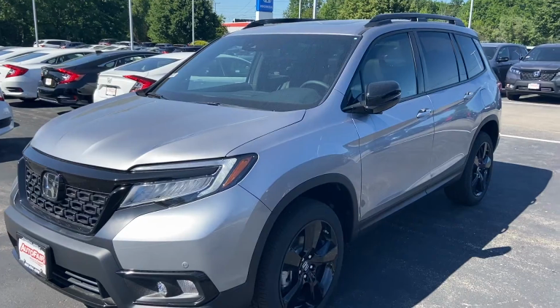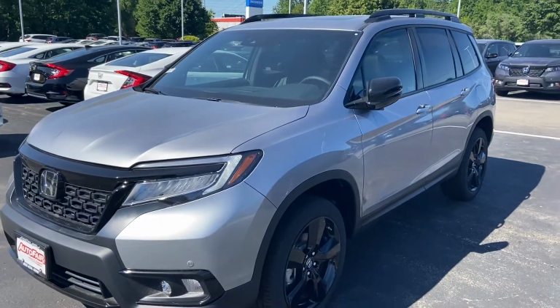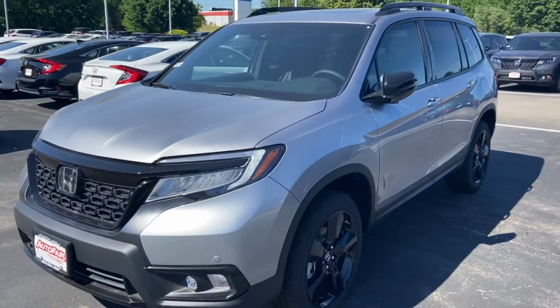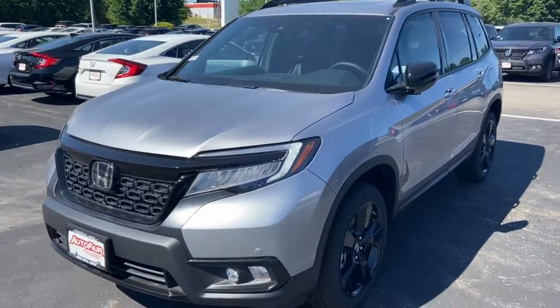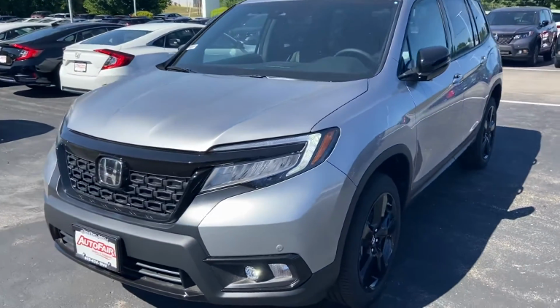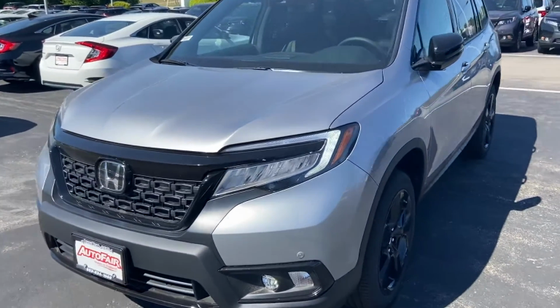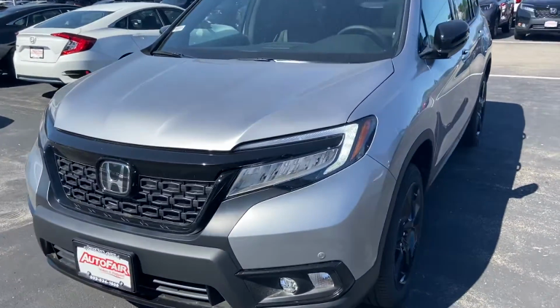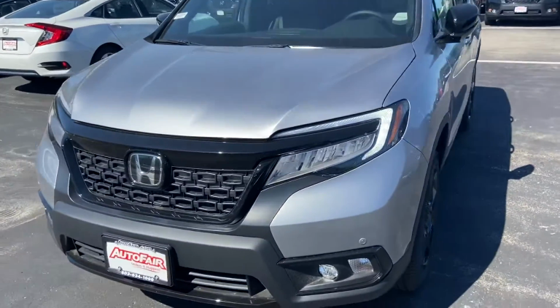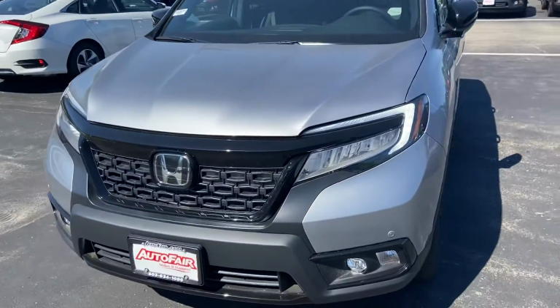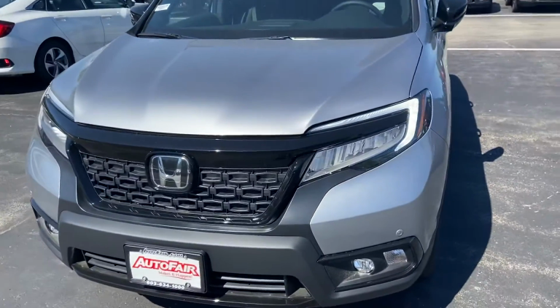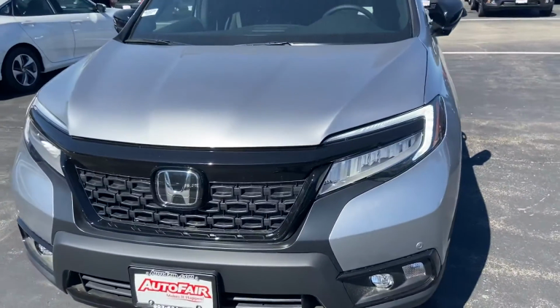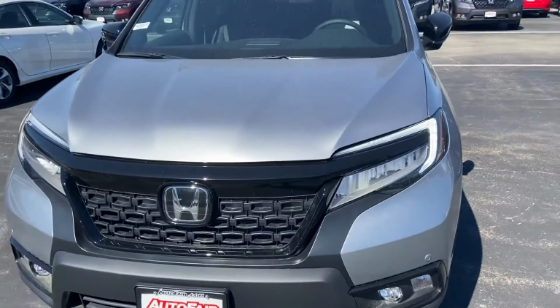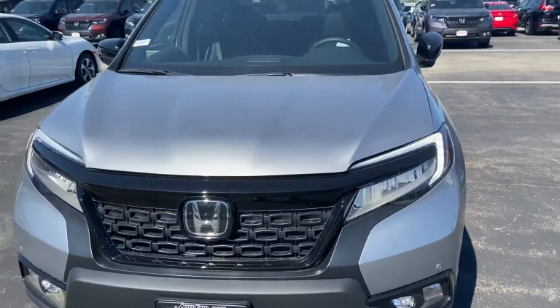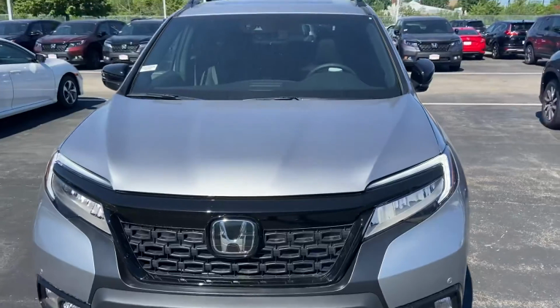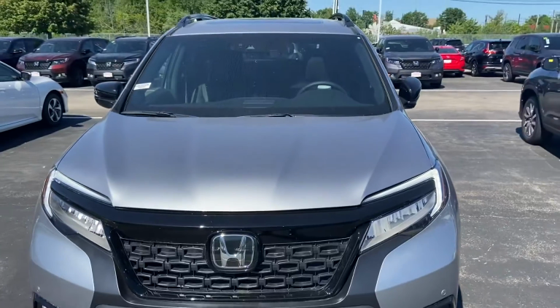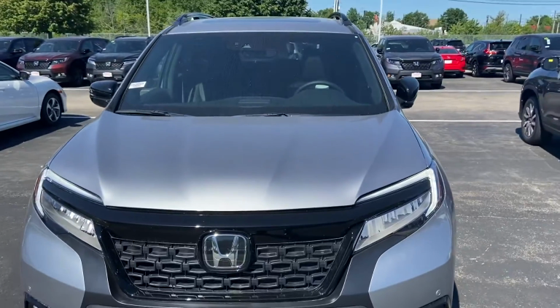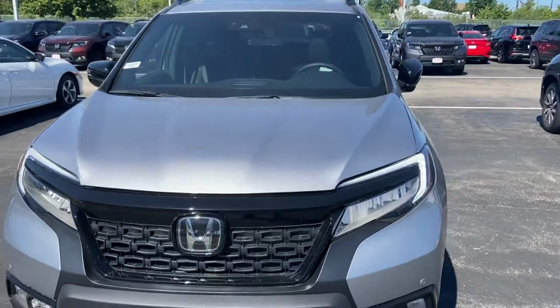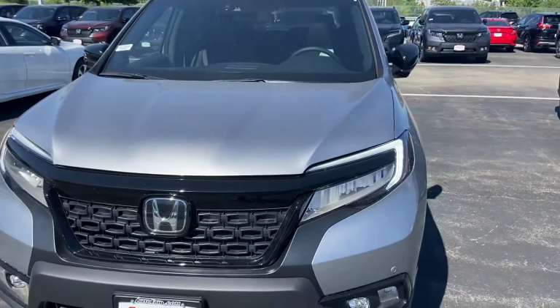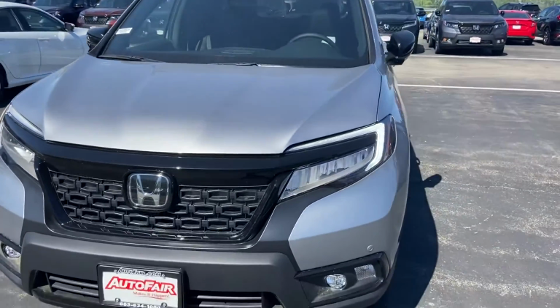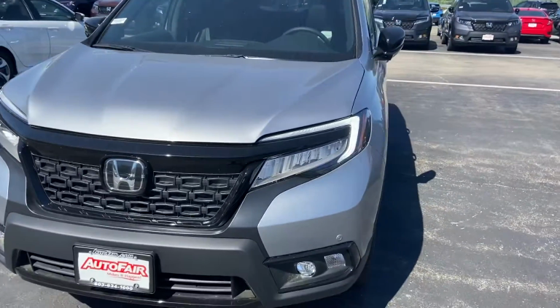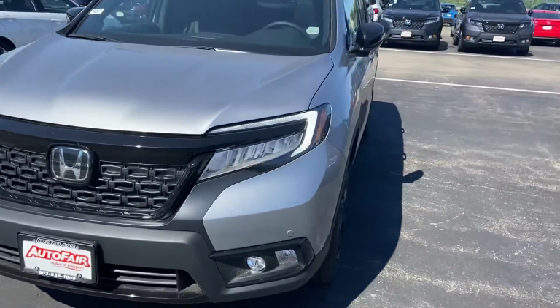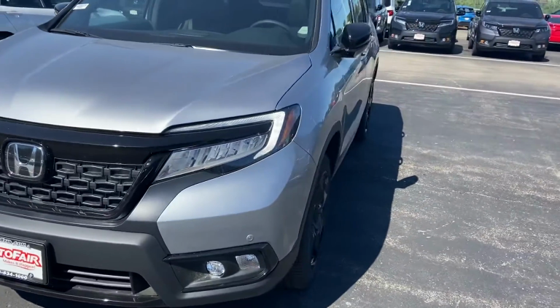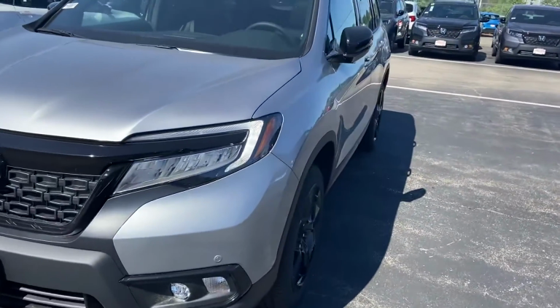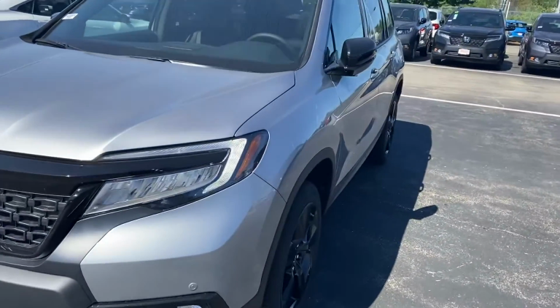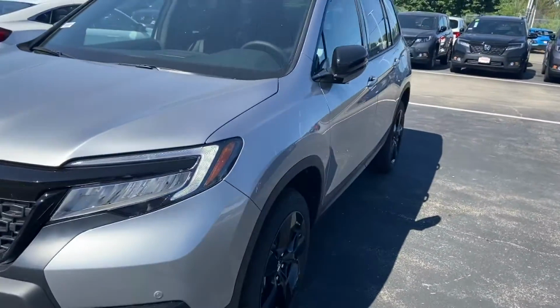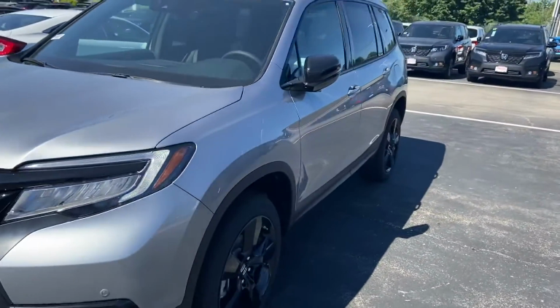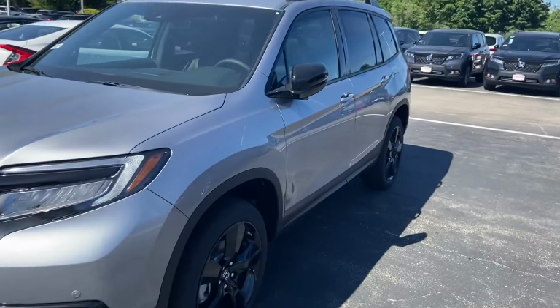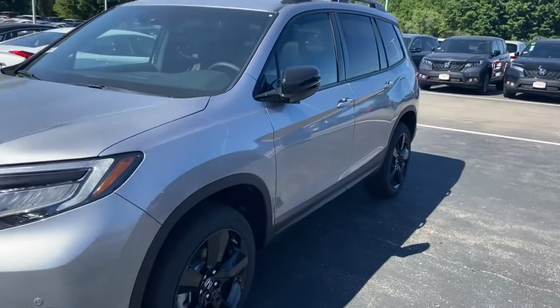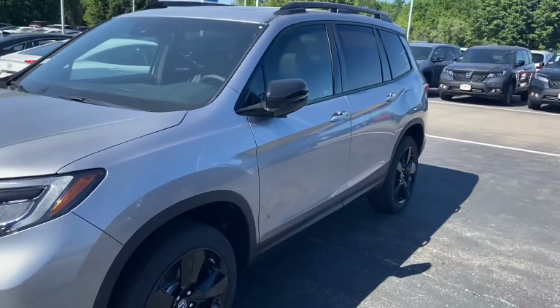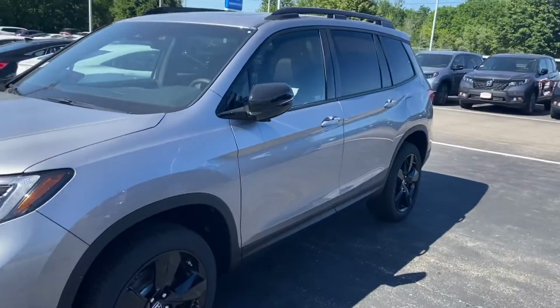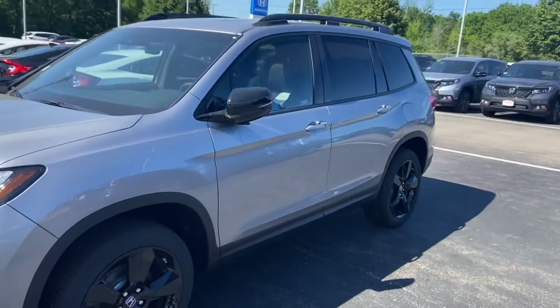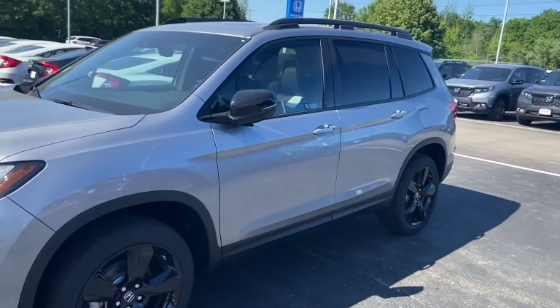Hey Jeremiah, I hope you're having a wonderful day. My name is Logan Turgeon. I'm a sales consultant over here at AutoFair Honda in Manchester, New Hampshire. I wanted to reach out to you with this beautiful 2020 Honda Passport Elite that I have here on my lot.